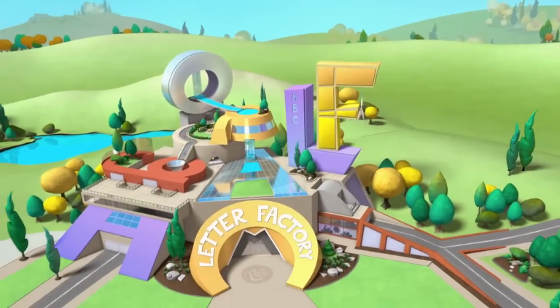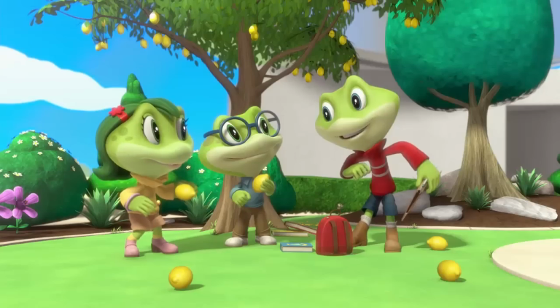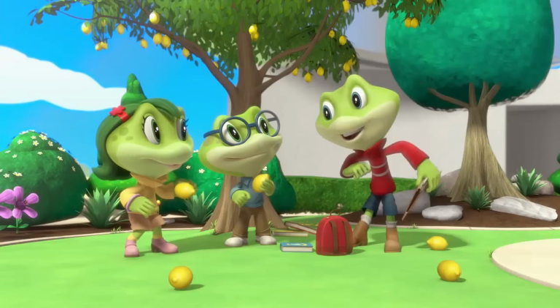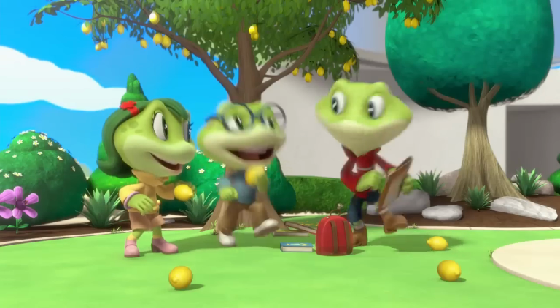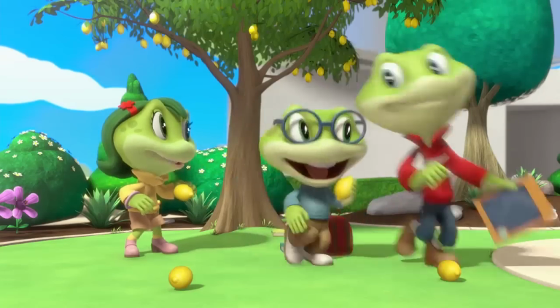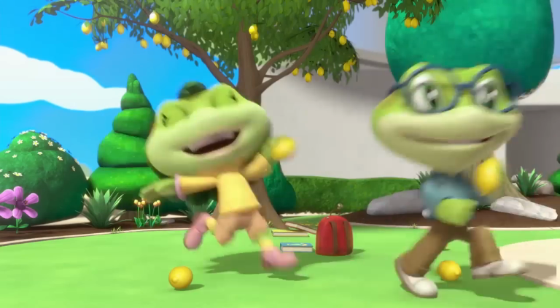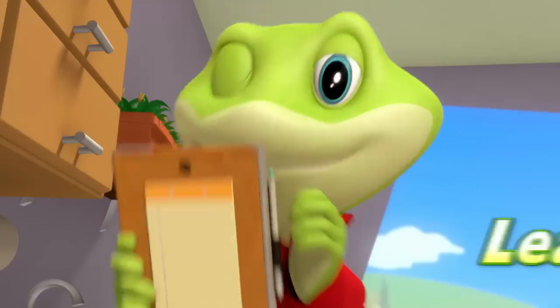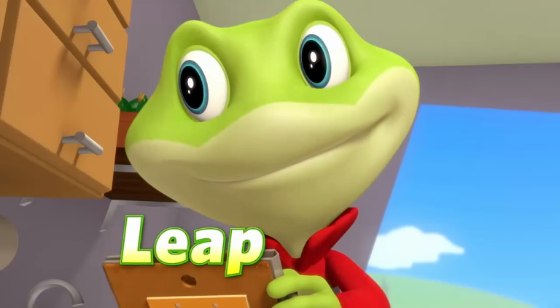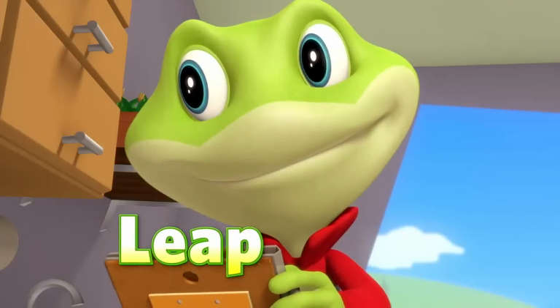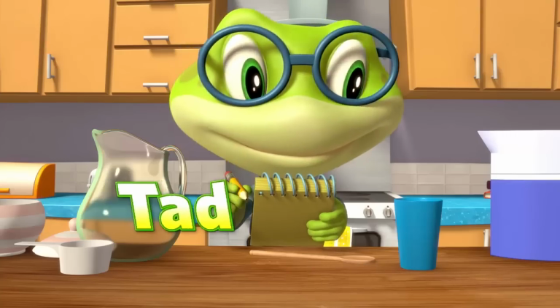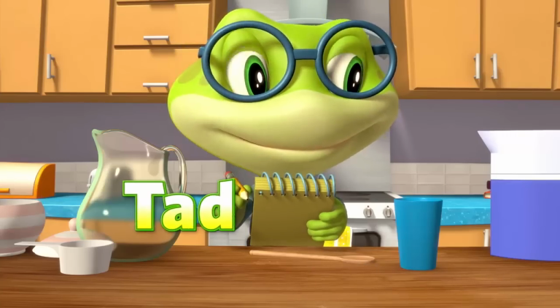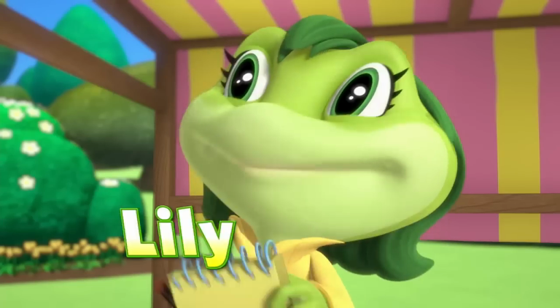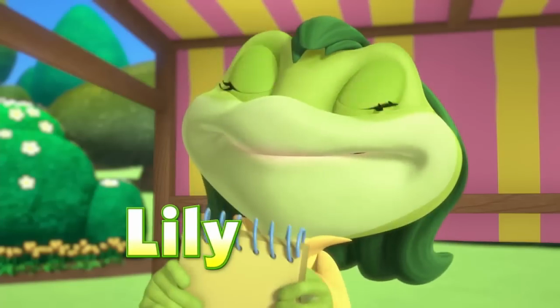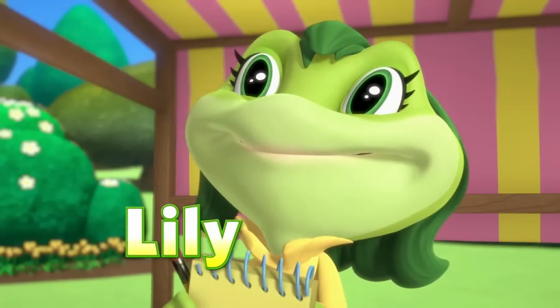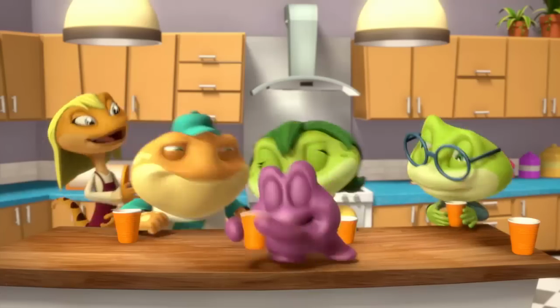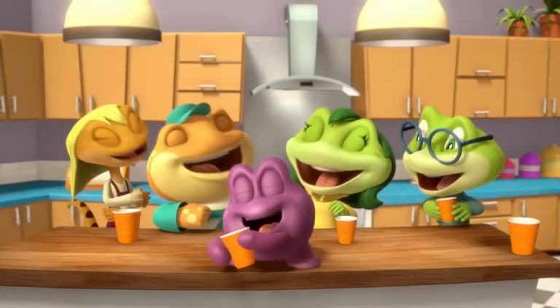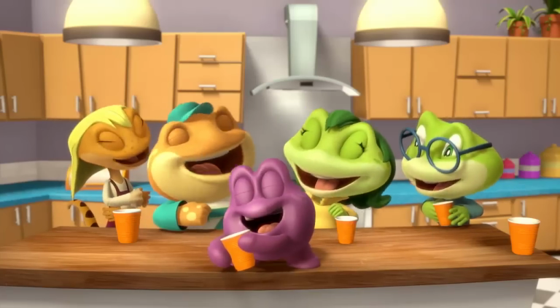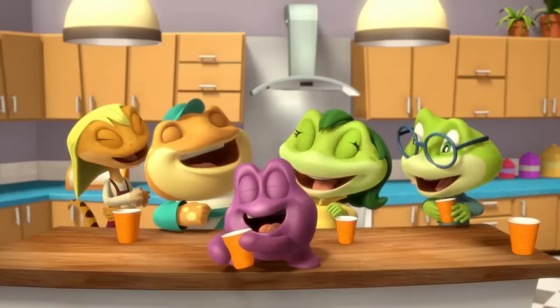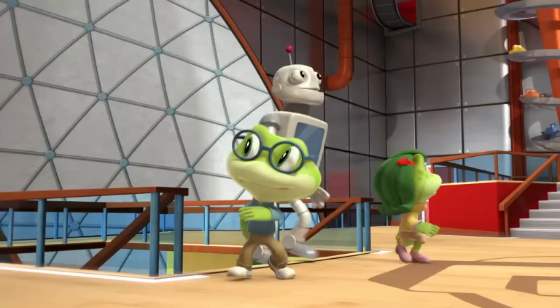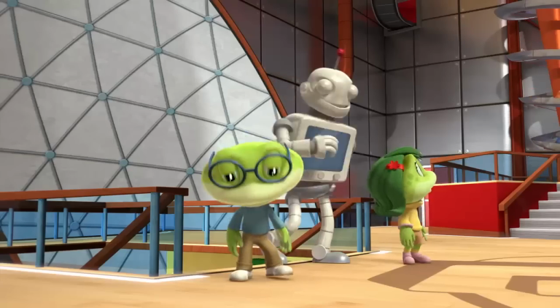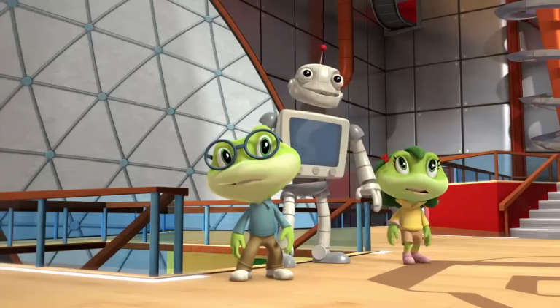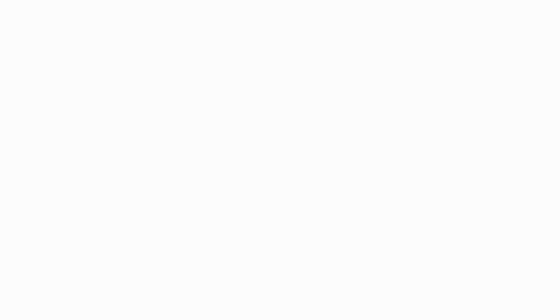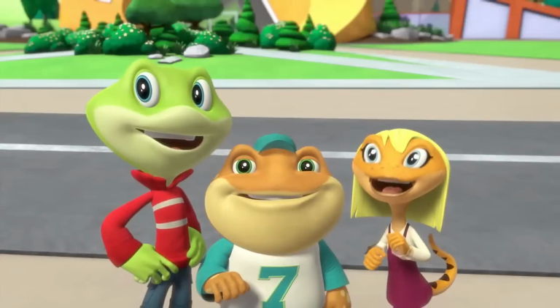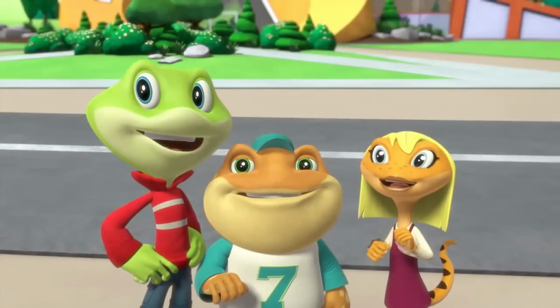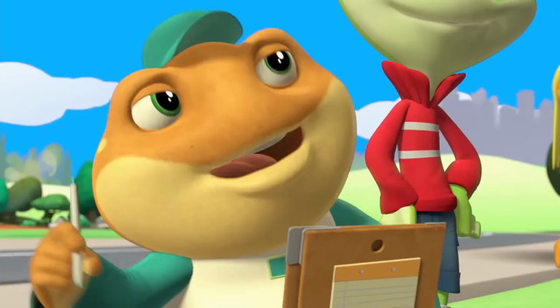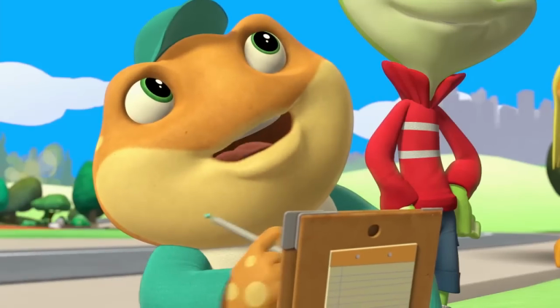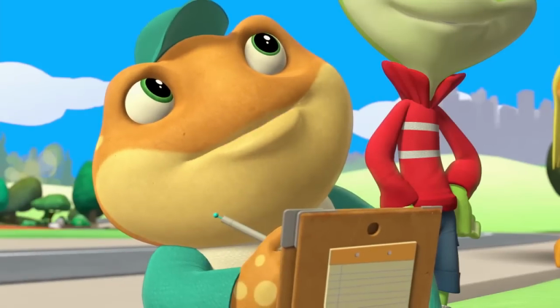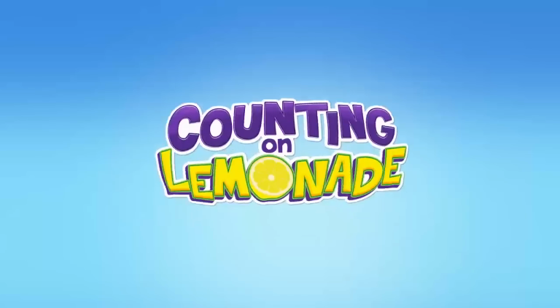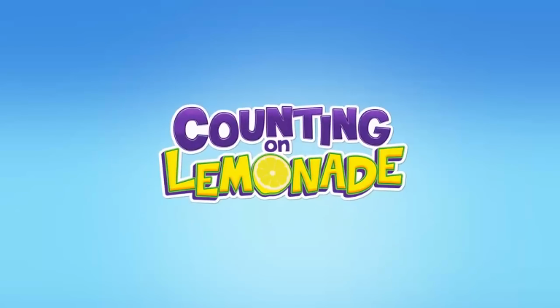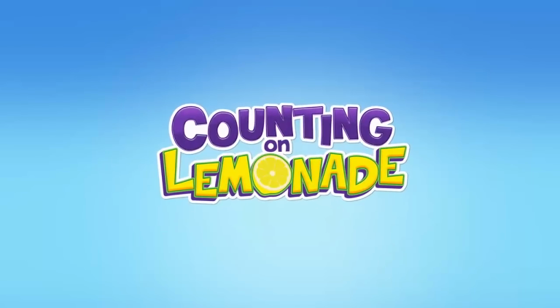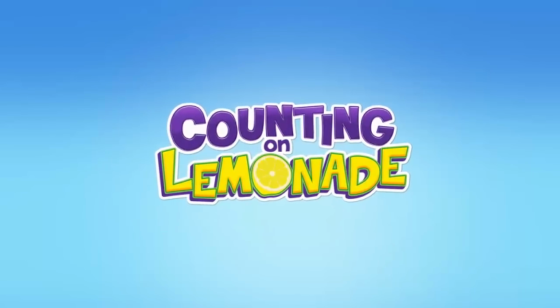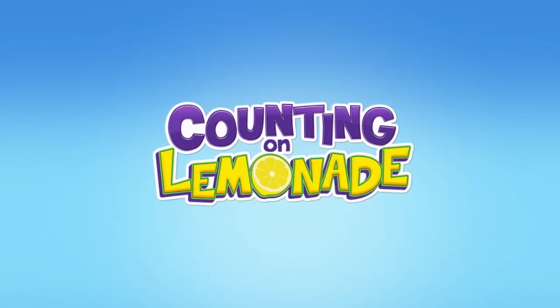Let's get started! Leap, Tad, Lily, and friends are back with an all-new adventure. Wow! Double wow! In Counting on Lemonade.